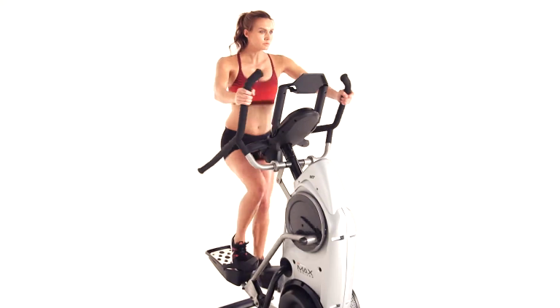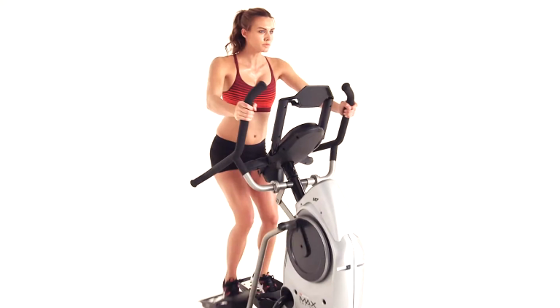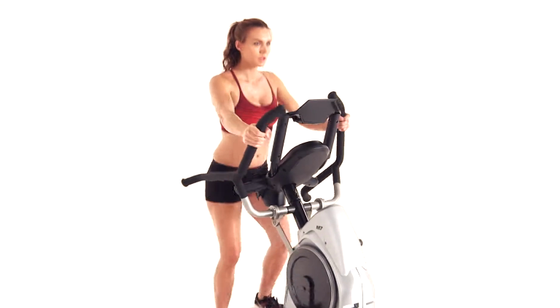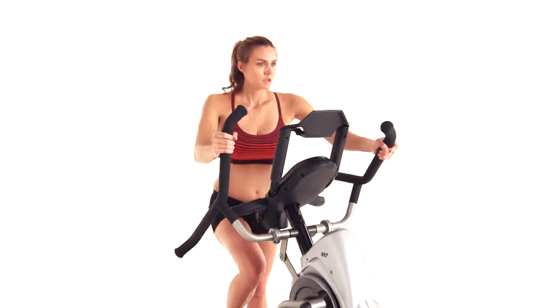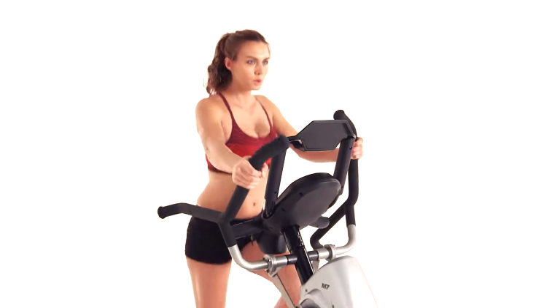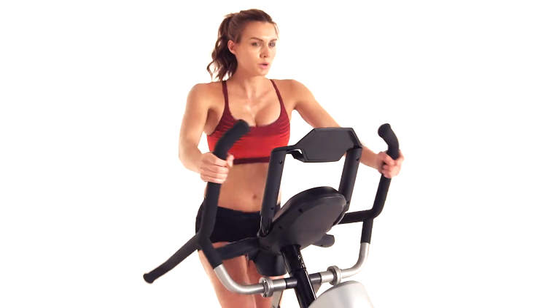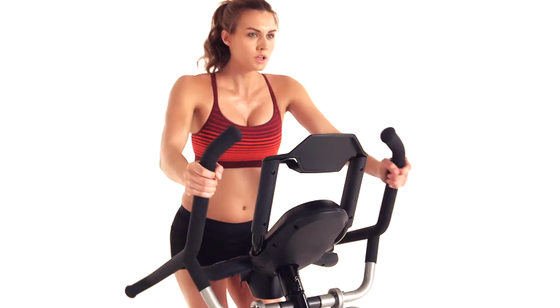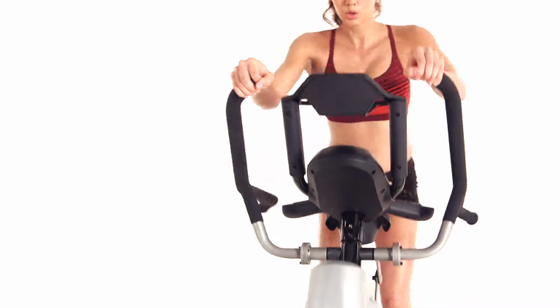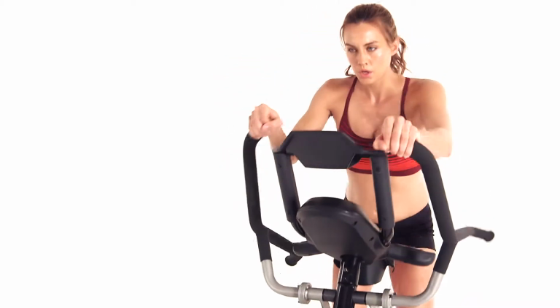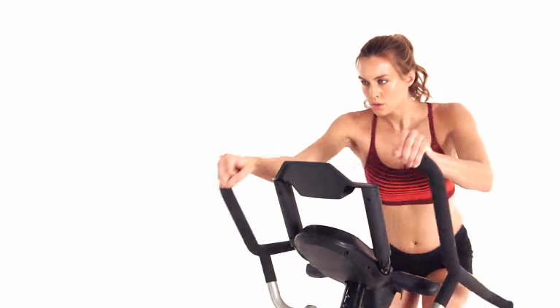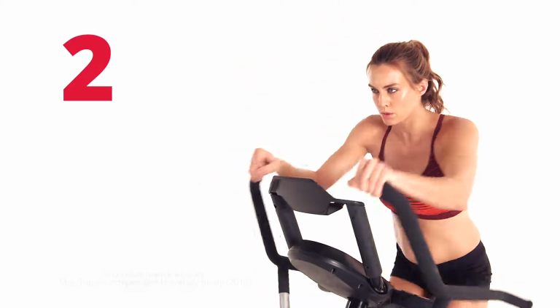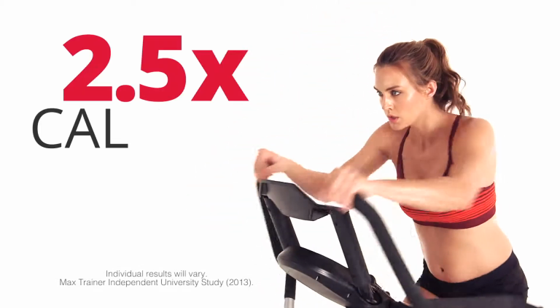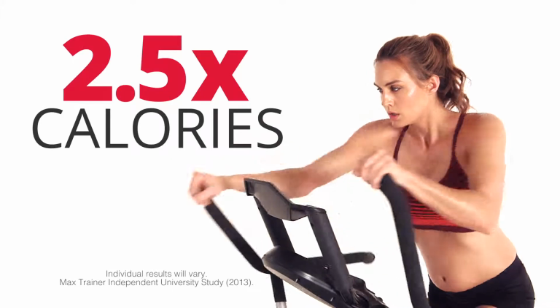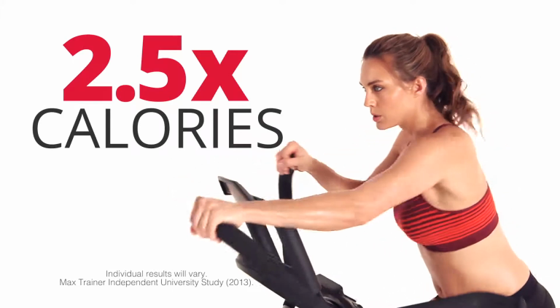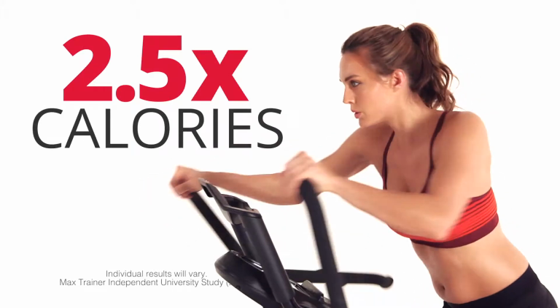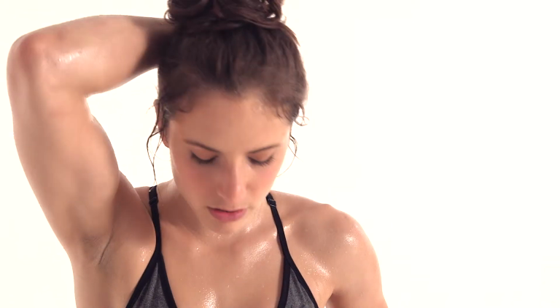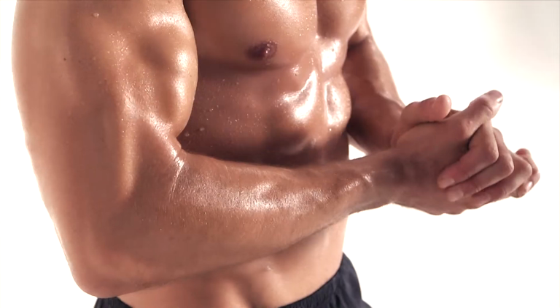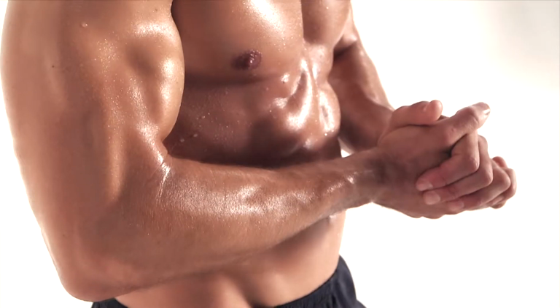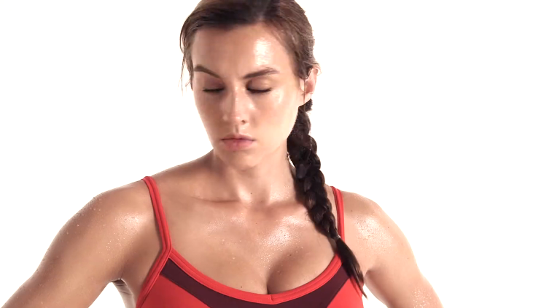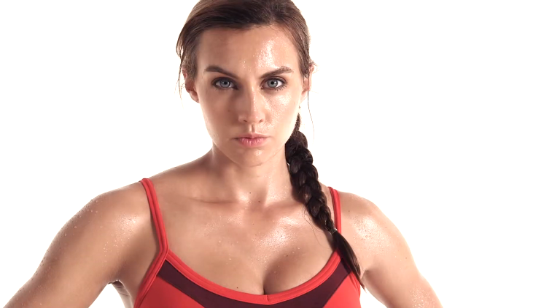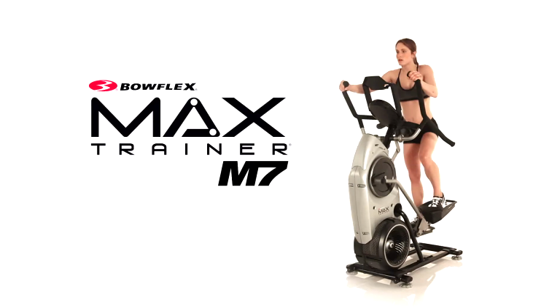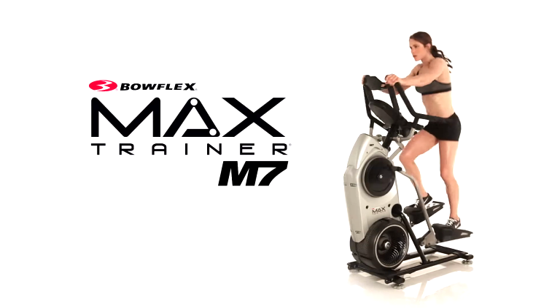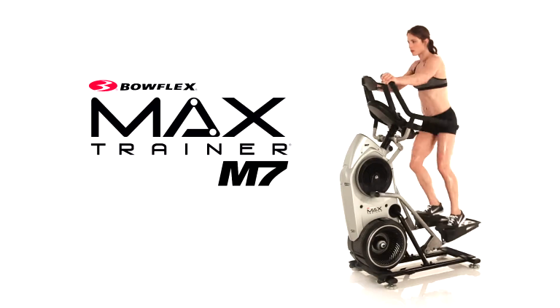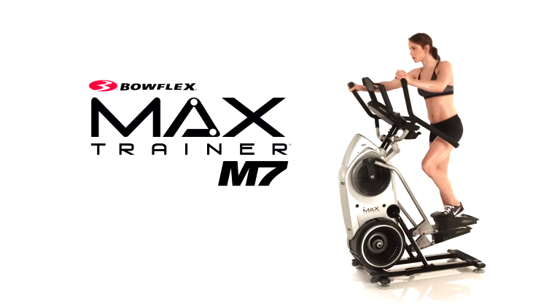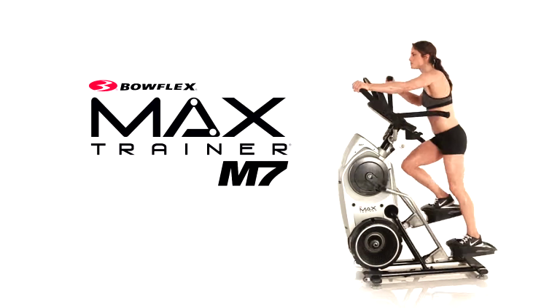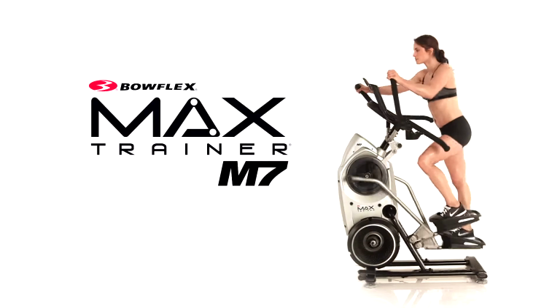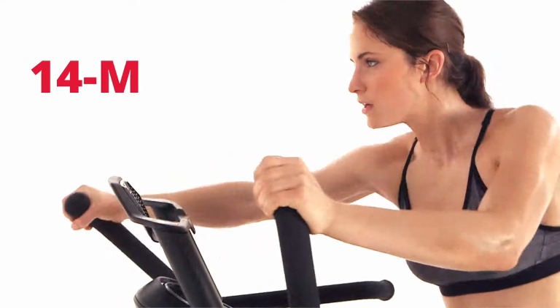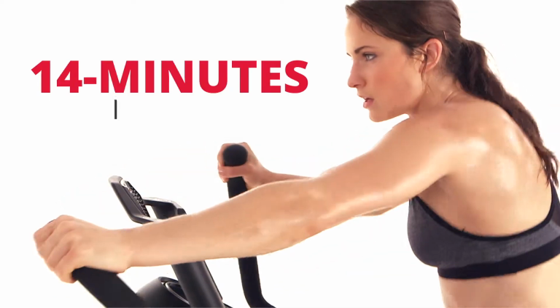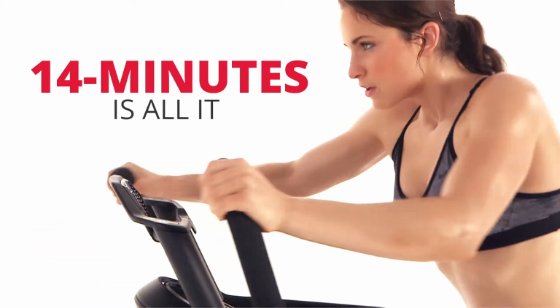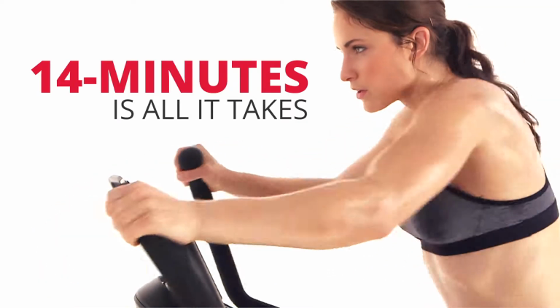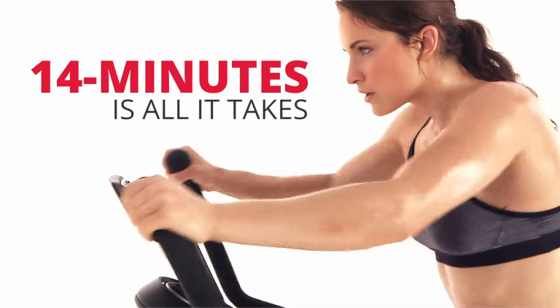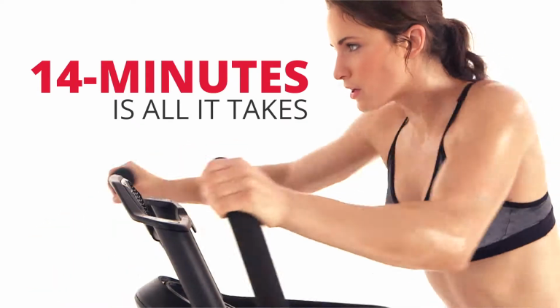Experience the Max Trainer M7 today and start burning up to 2.5 times the calories. The Bowflex Max Trainer M7 — 14 minutes is all it takes.